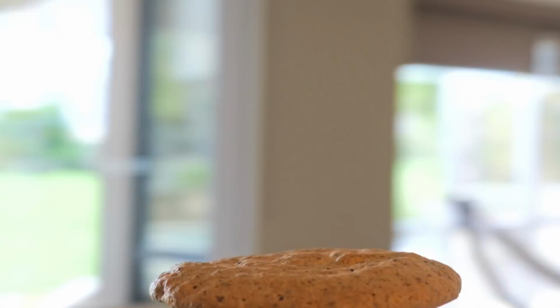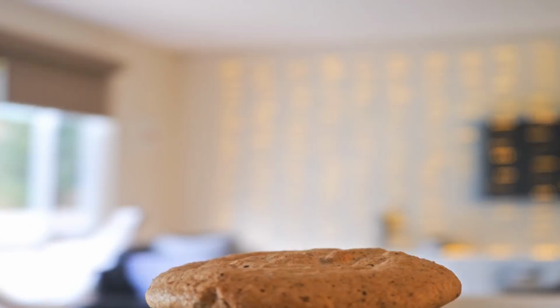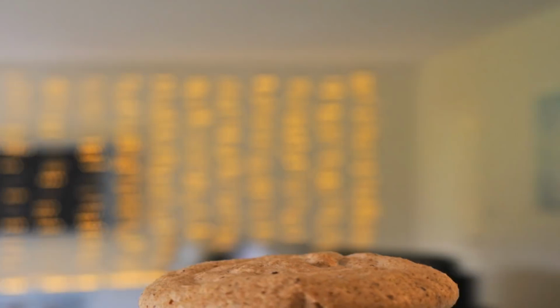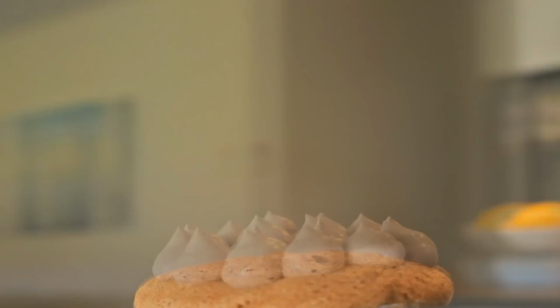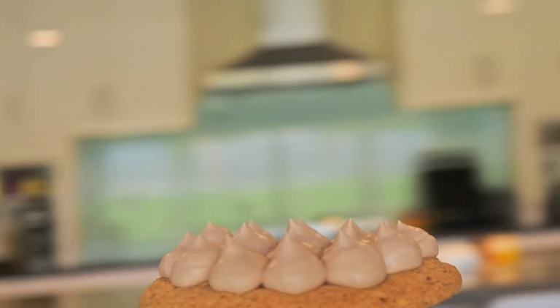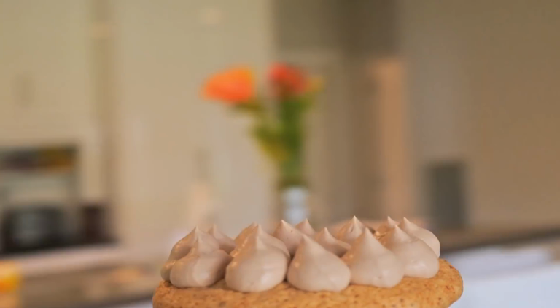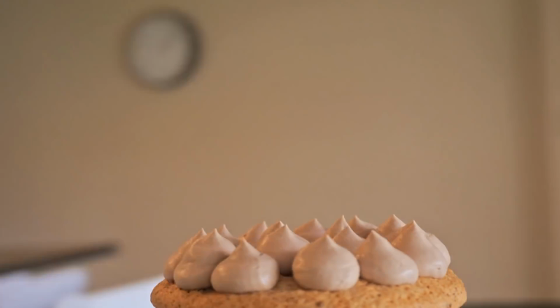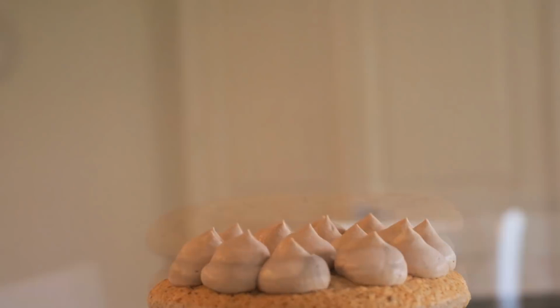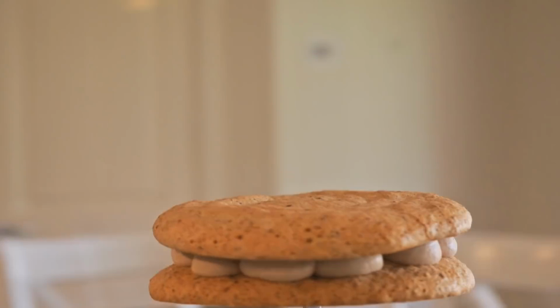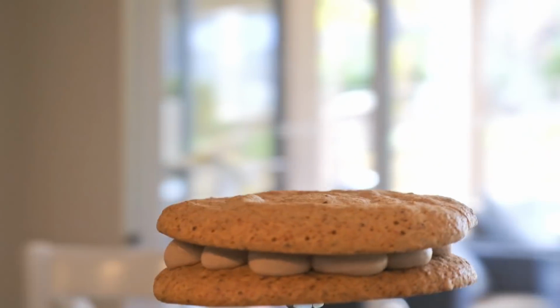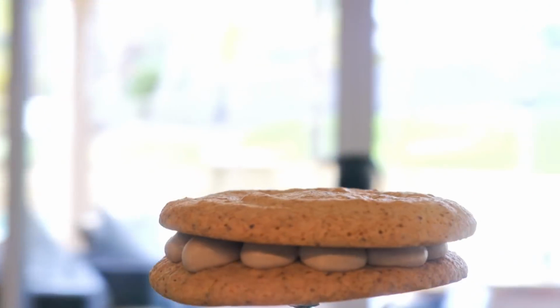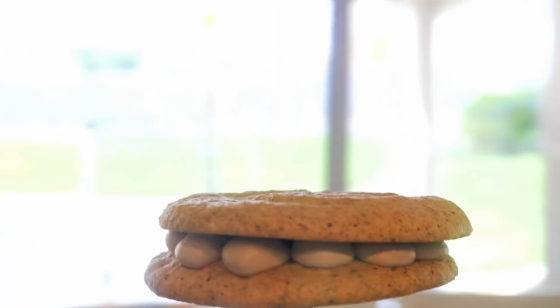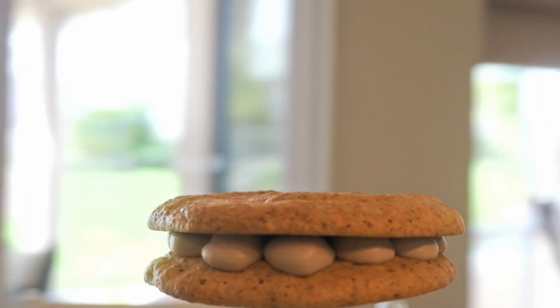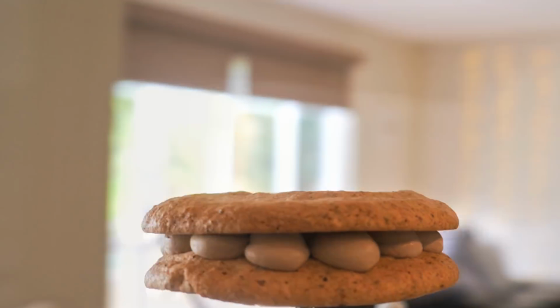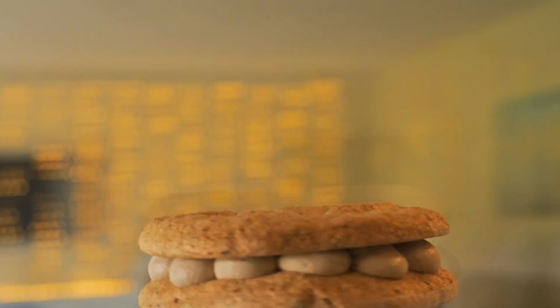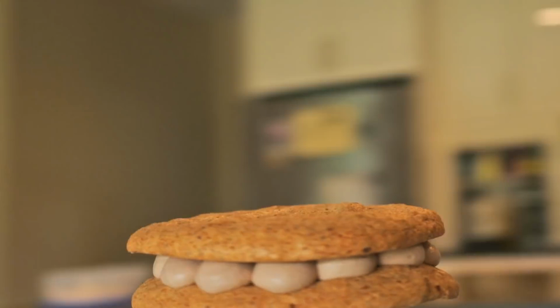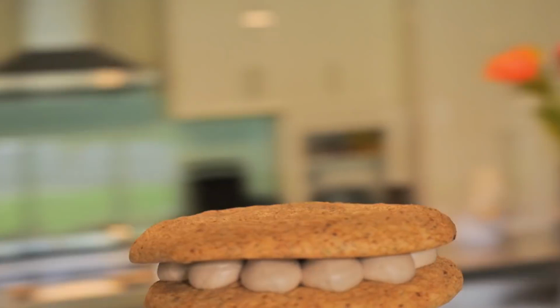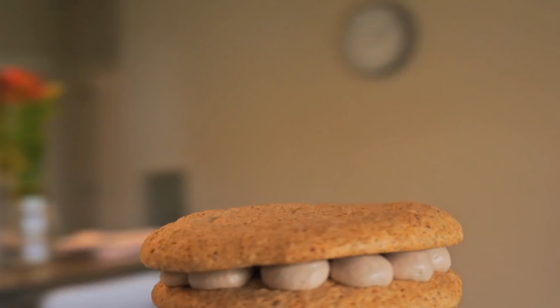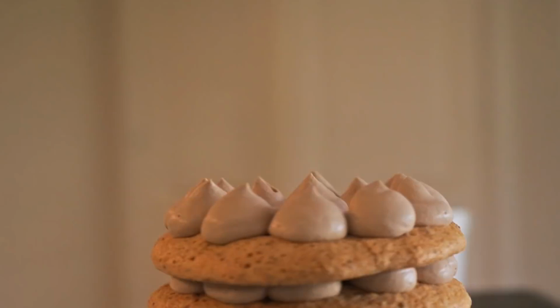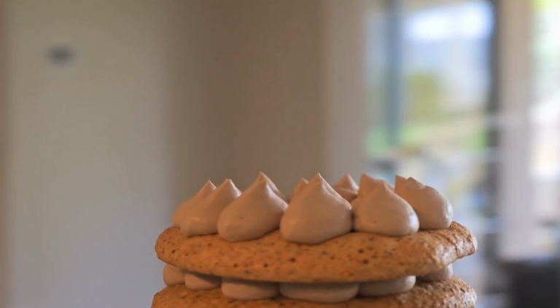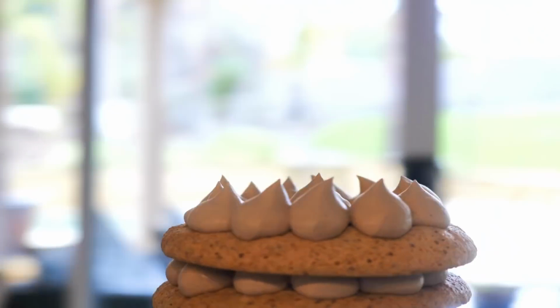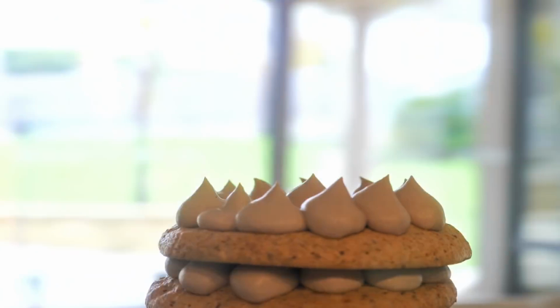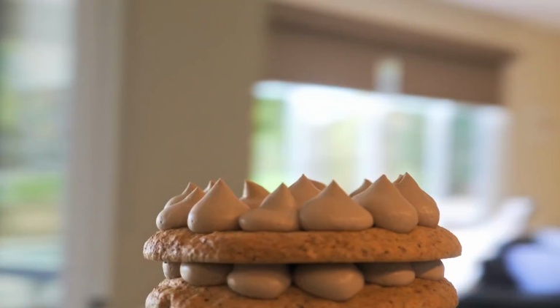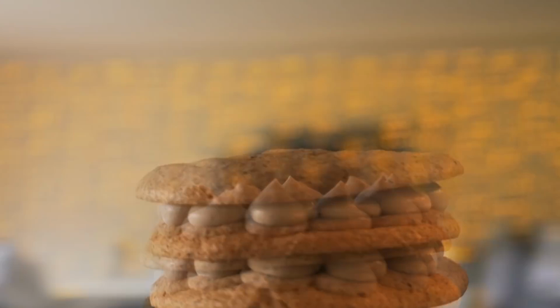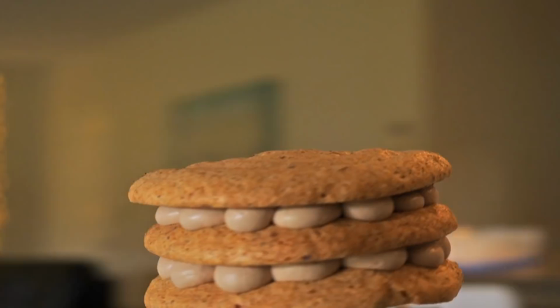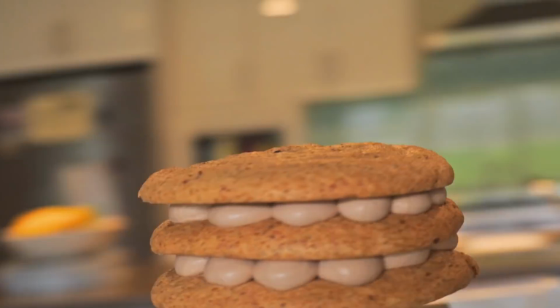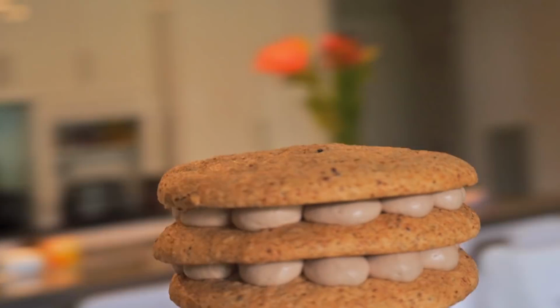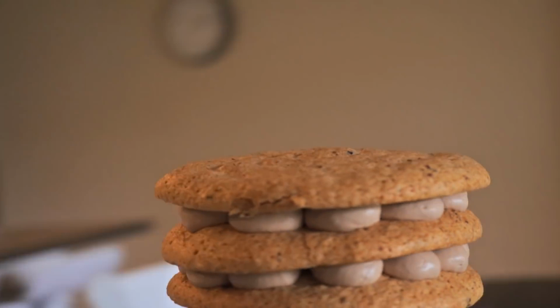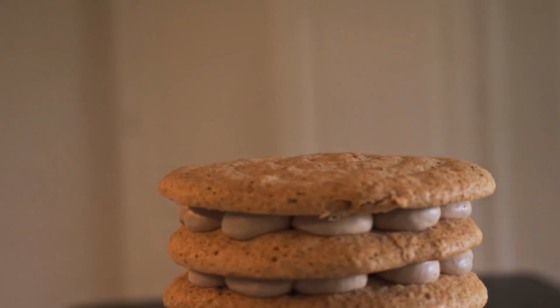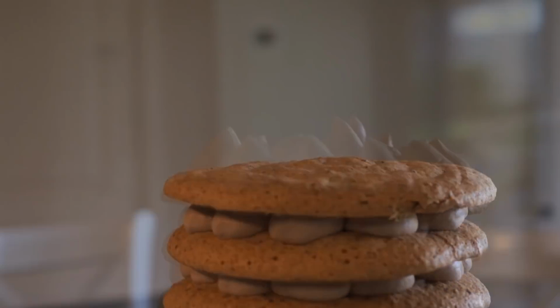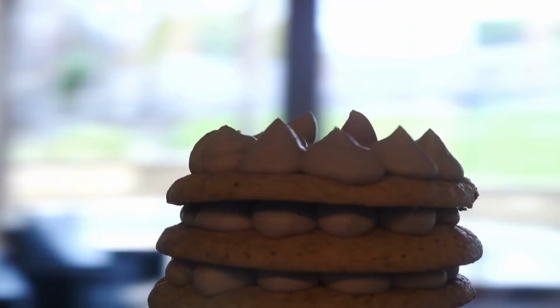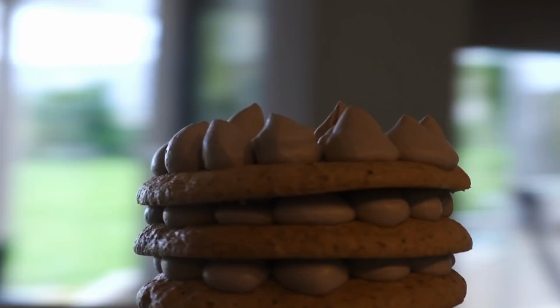Once they're baked, you can stack the dacquoise layers with layers of whipped Chantilly cream or plain whipped cream, add fresh fruit, or just sprinkle the top with nuts.